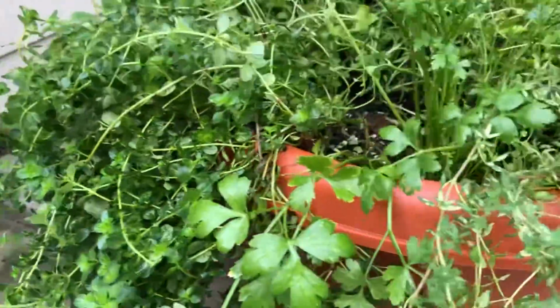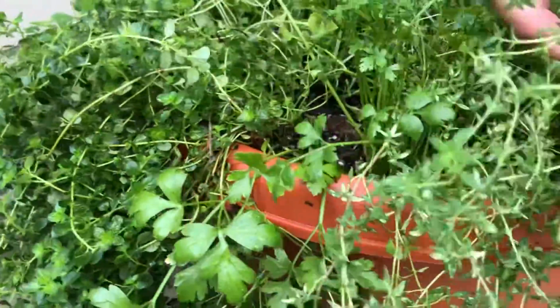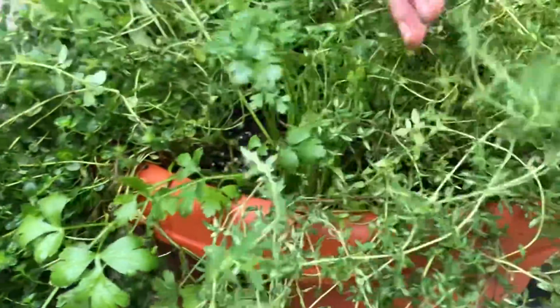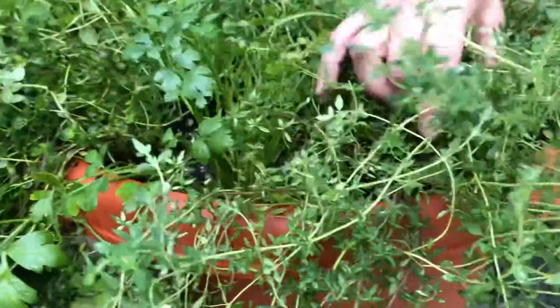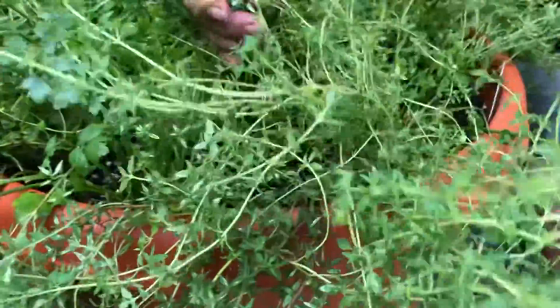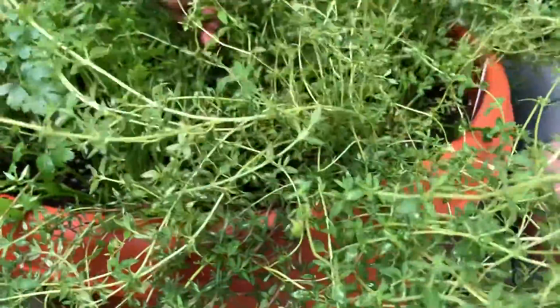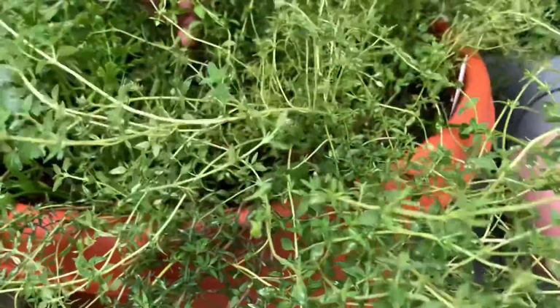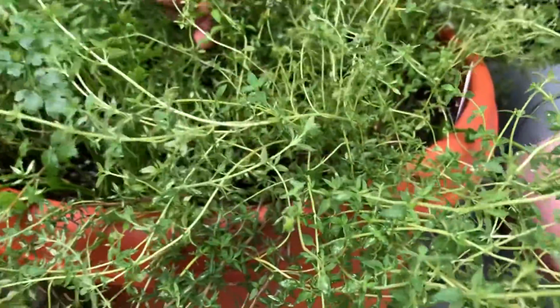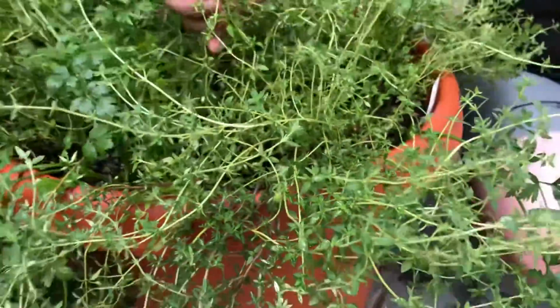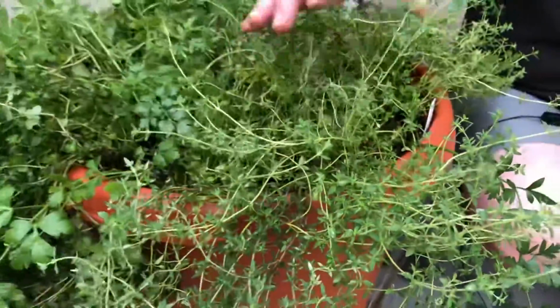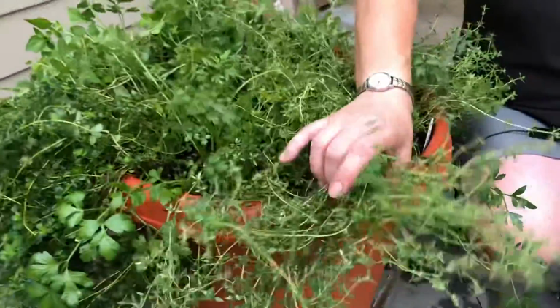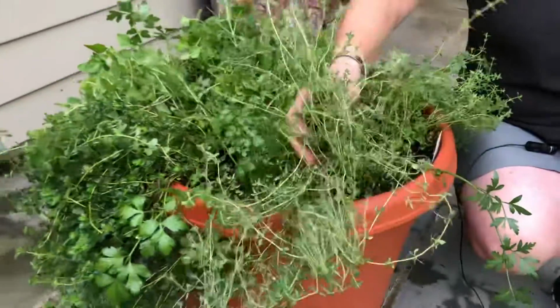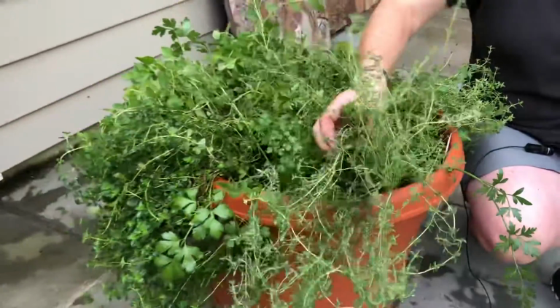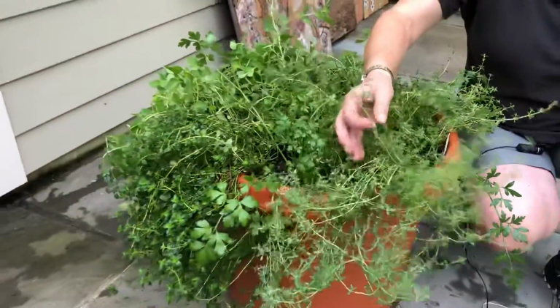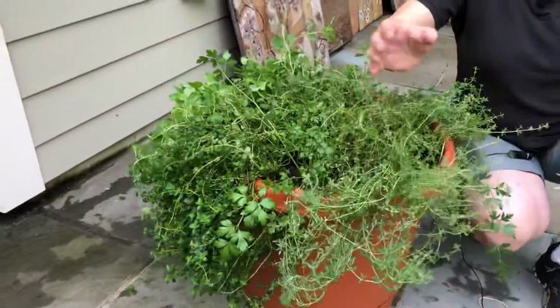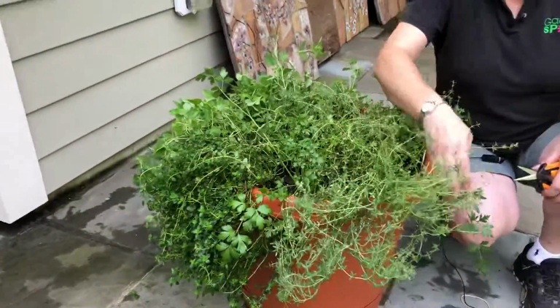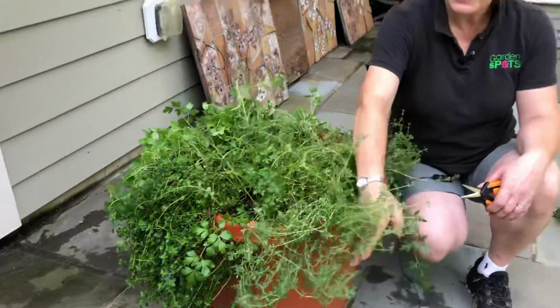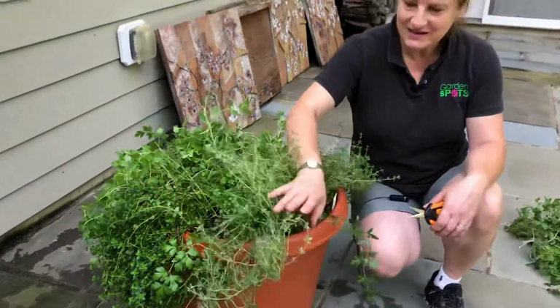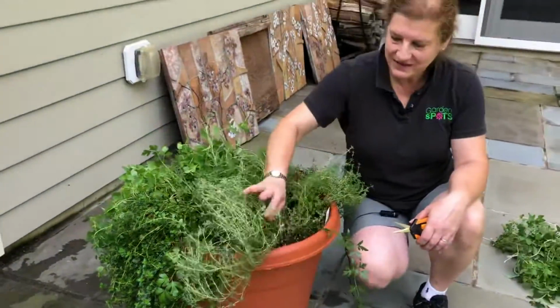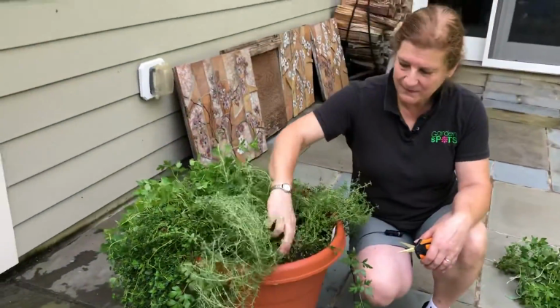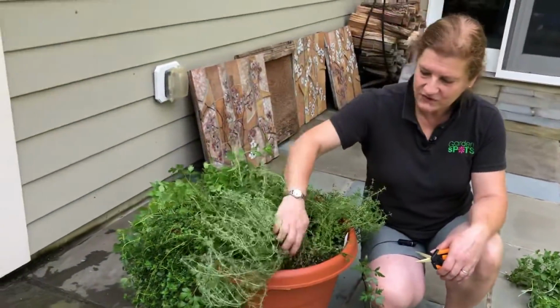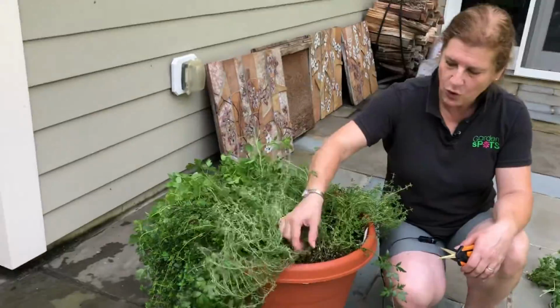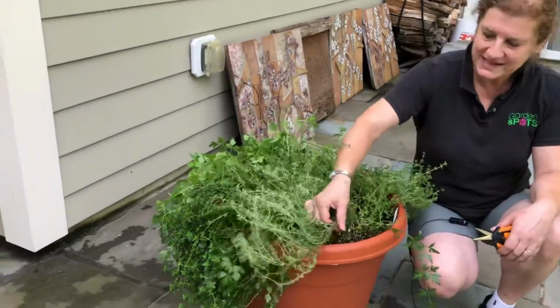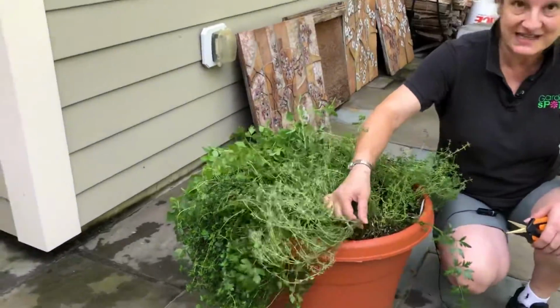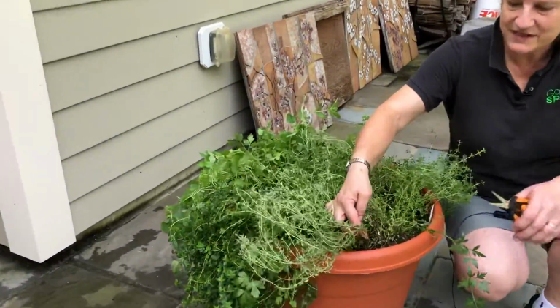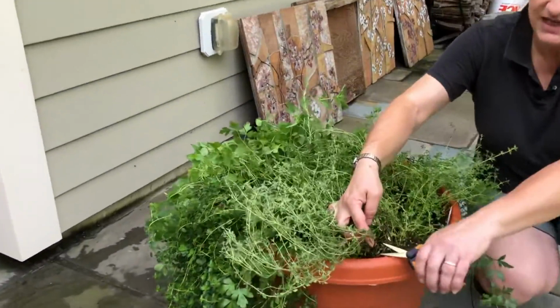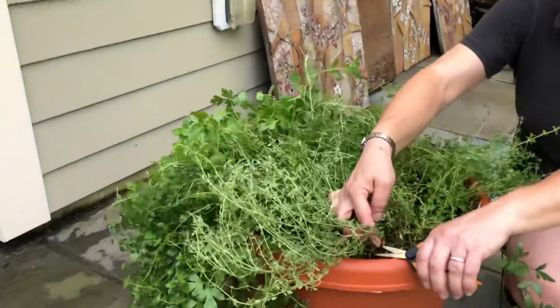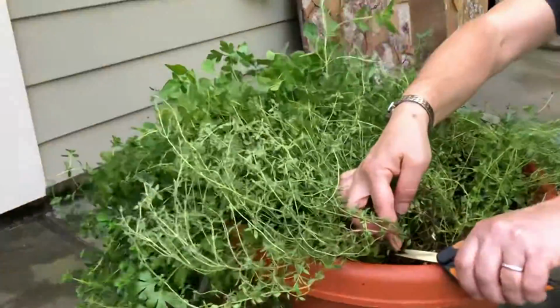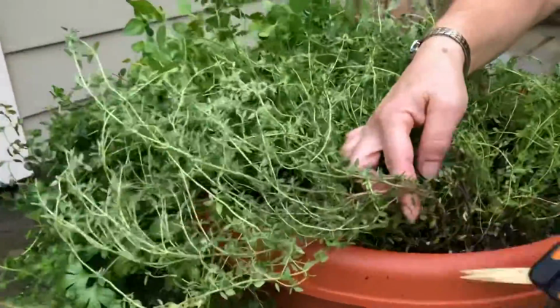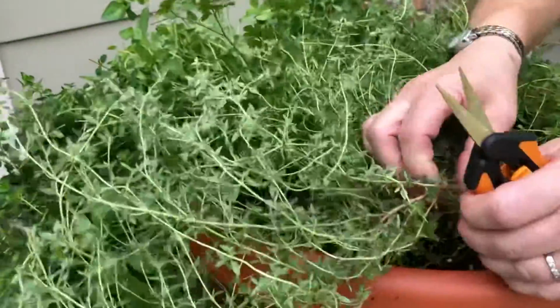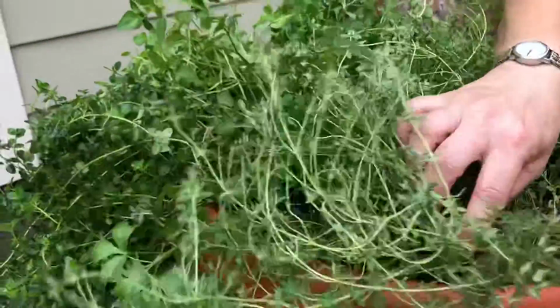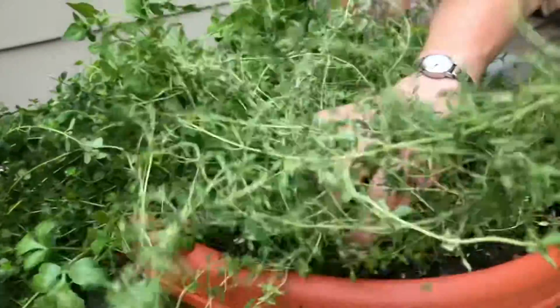We want to thin them out to continue having good air circulation to keep the plants healthy for the whole summer. The best way to do that is to lift up and look for the oldest thickest stems underneath, and we're just going to snip off that whole stem.